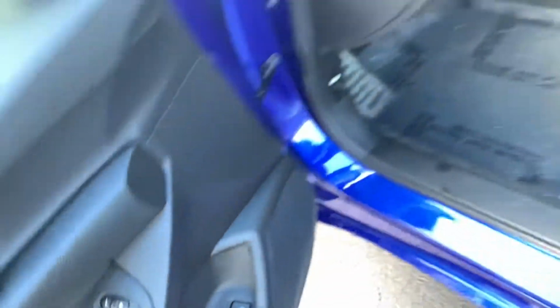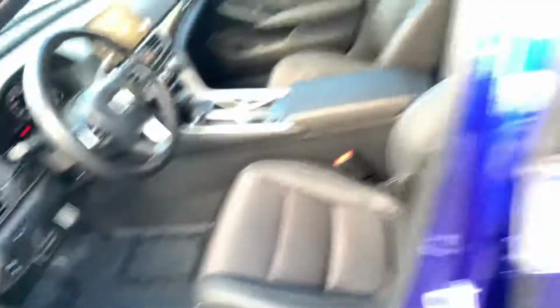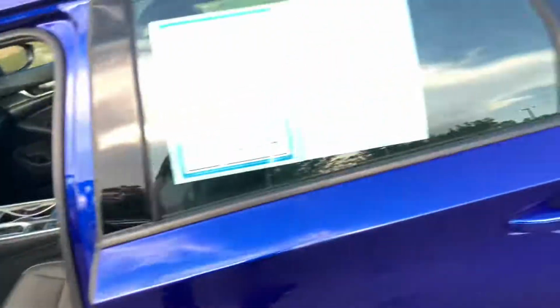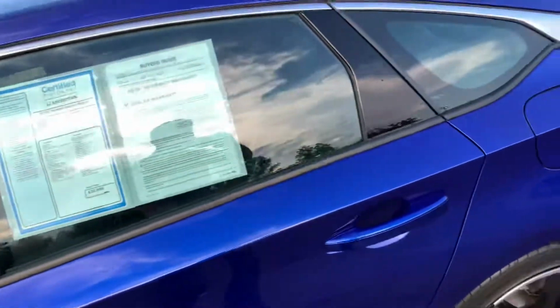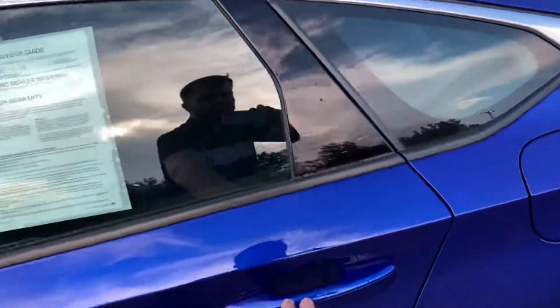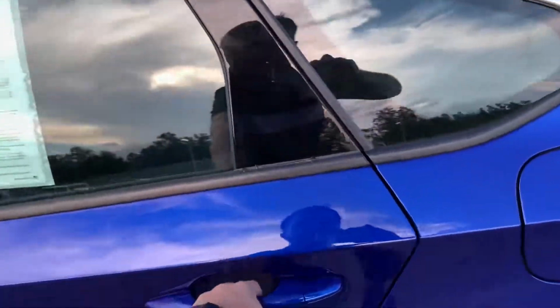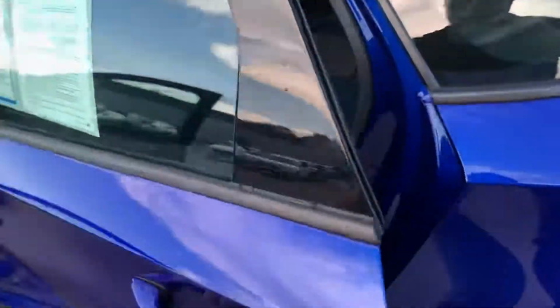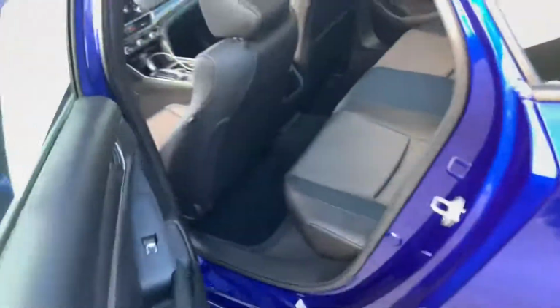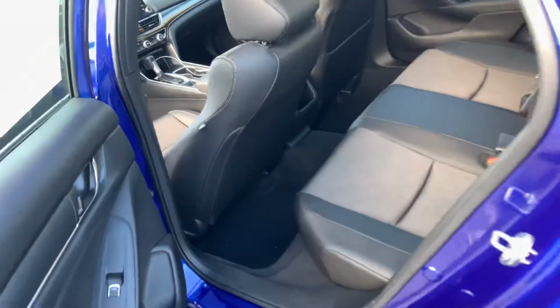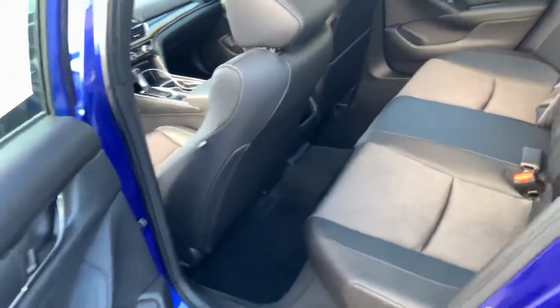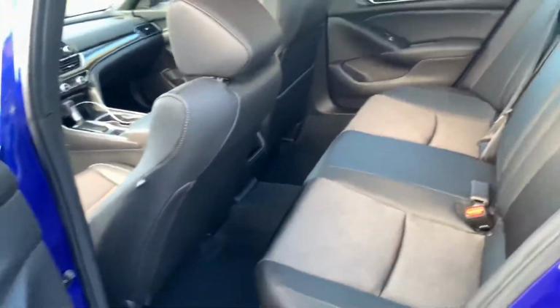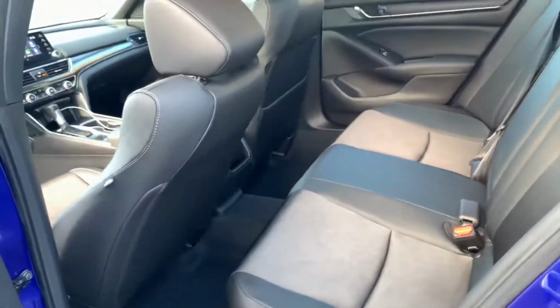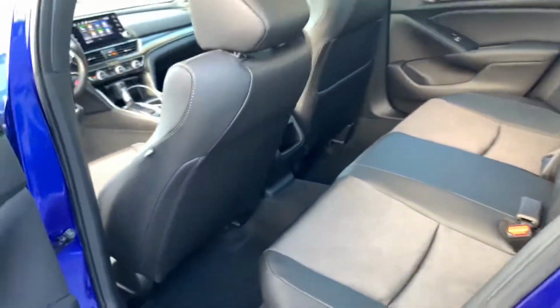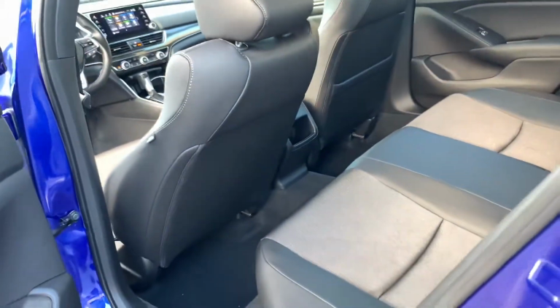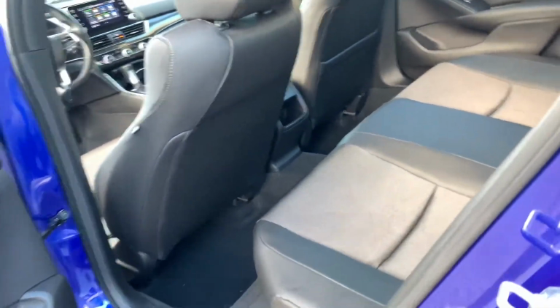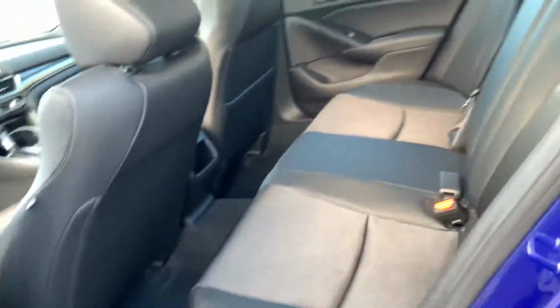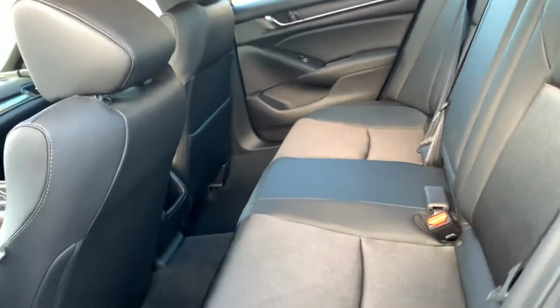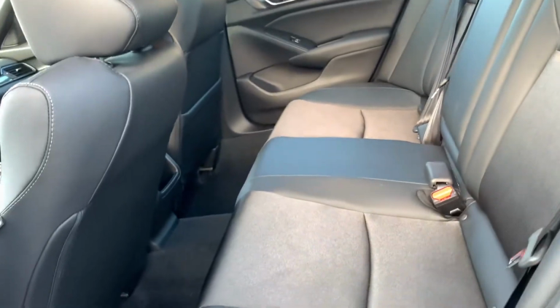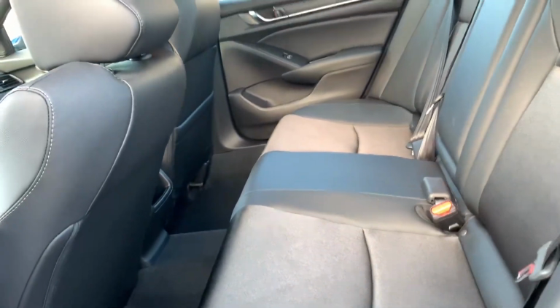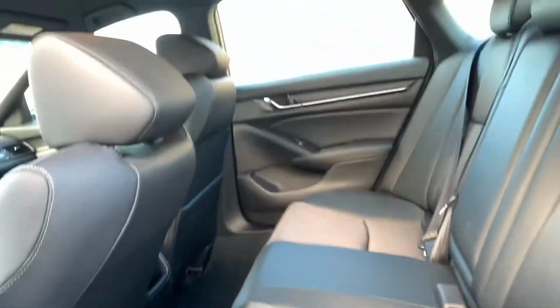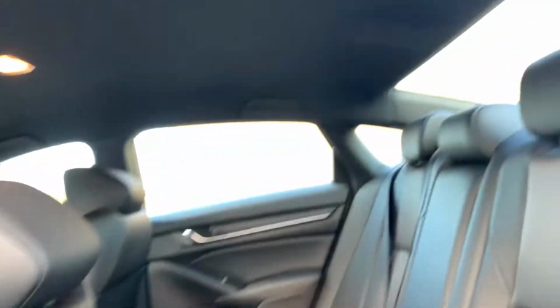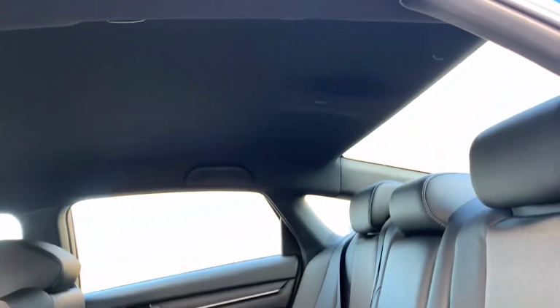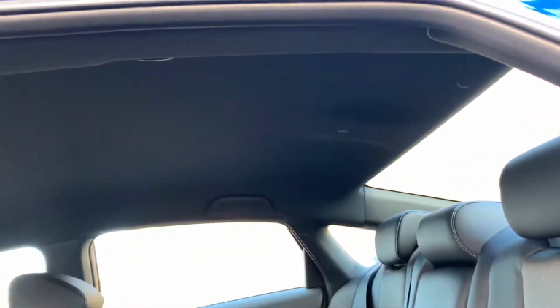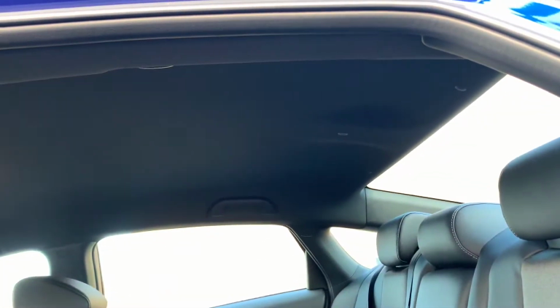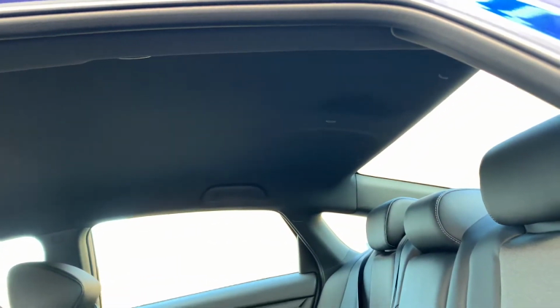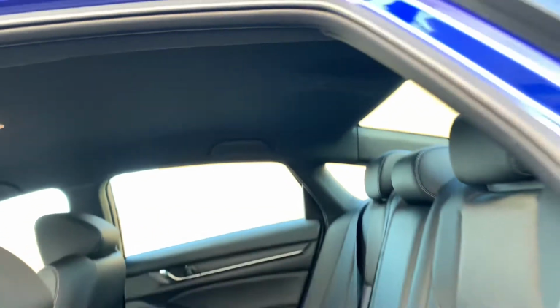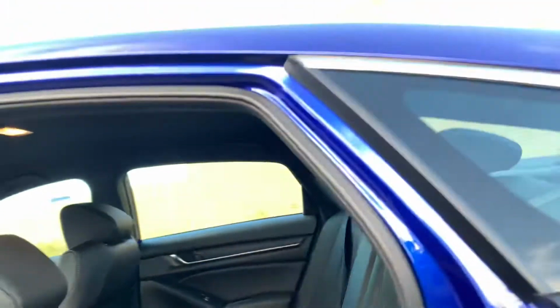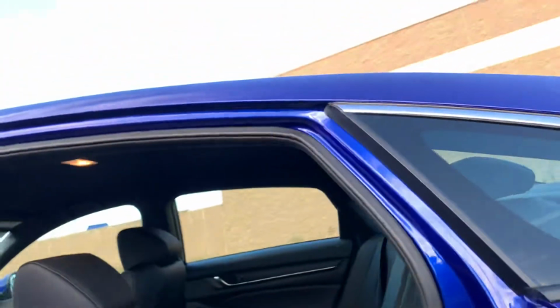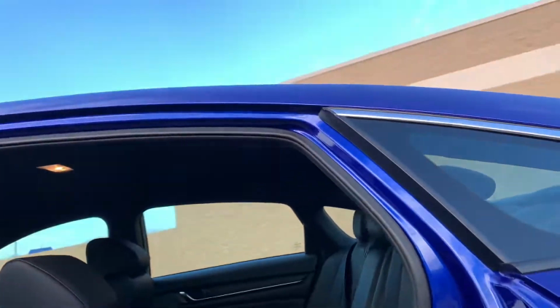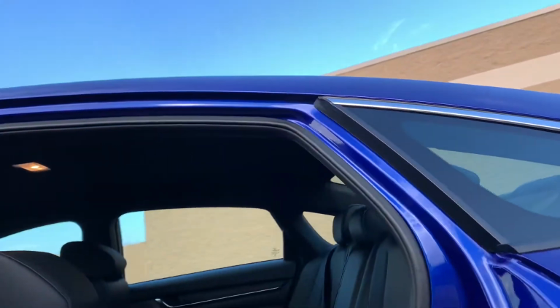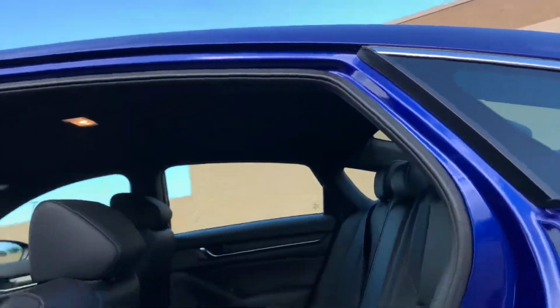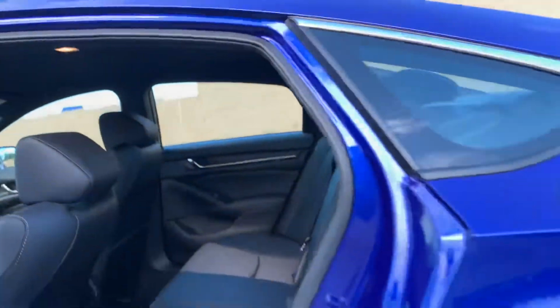Come on over here to the back seat — let me show you something. I'm six foot two, and you could put another six-foot-two driver in the car and I will have plenty of space in the back, and even more importantly, plenty of headroom. I'm a tall guy — the last thing I want is my head bouncing off the headliner.